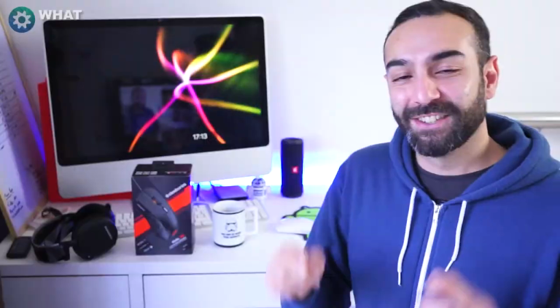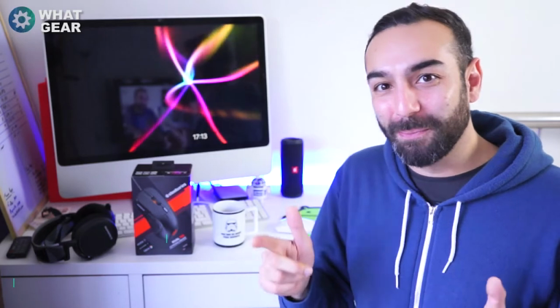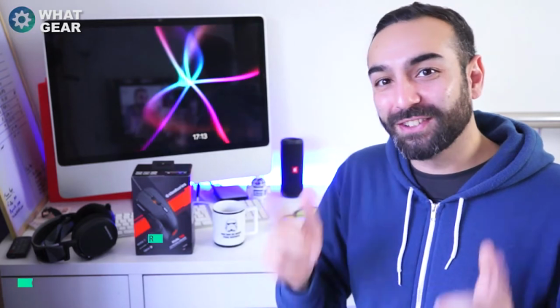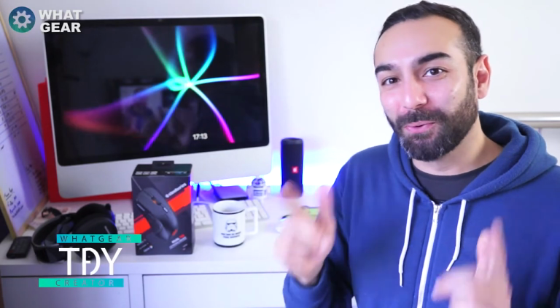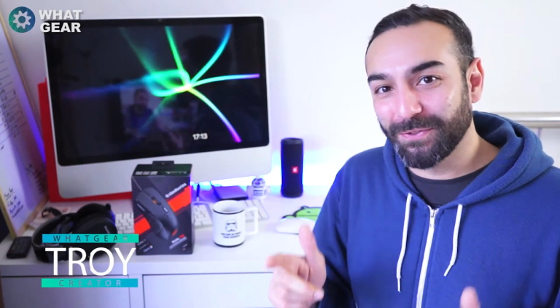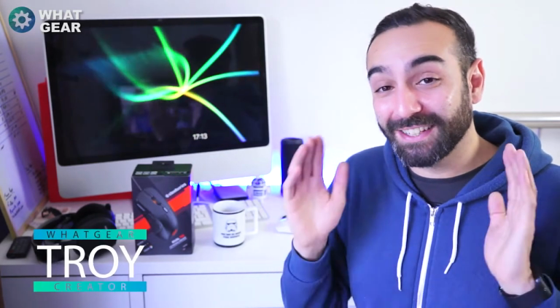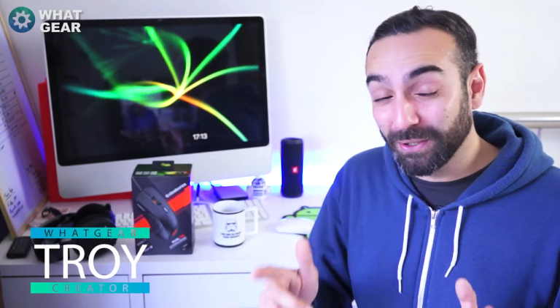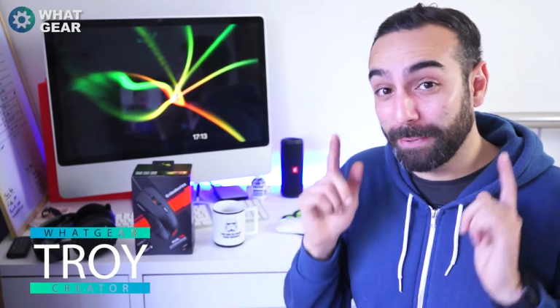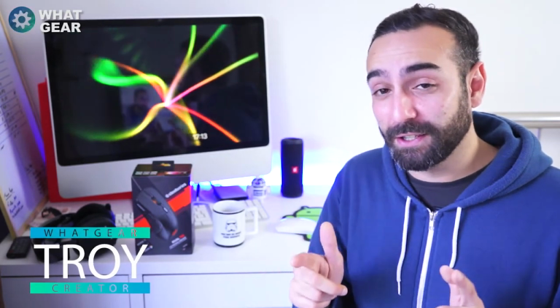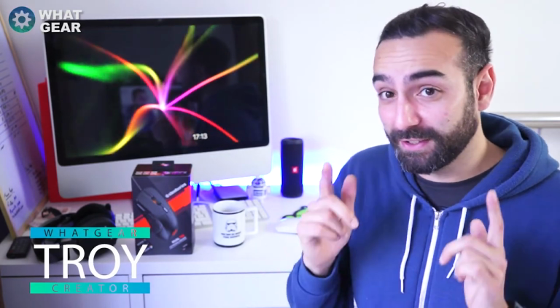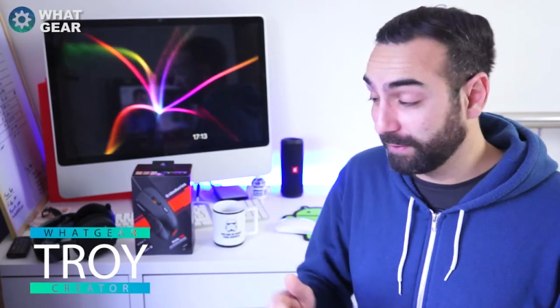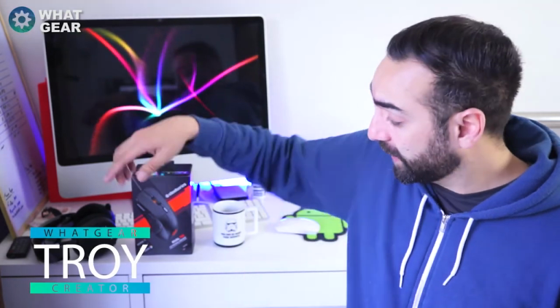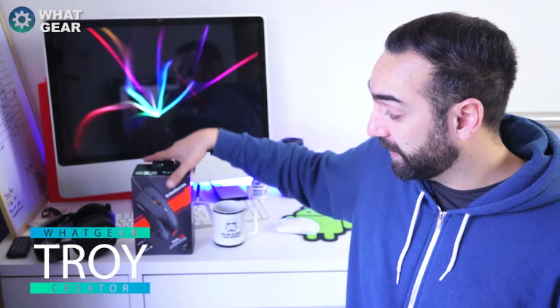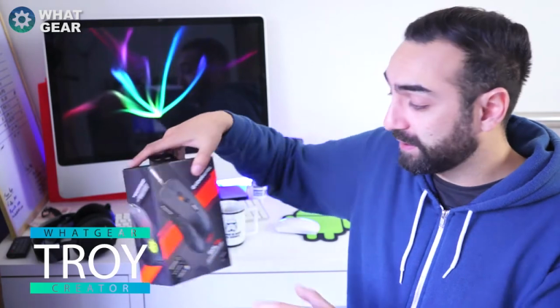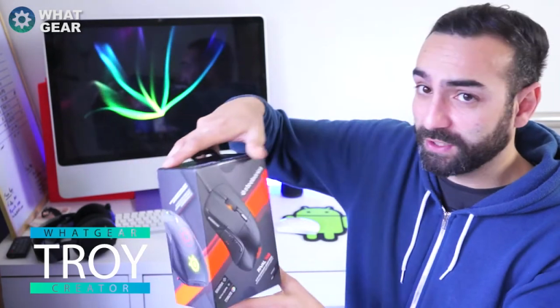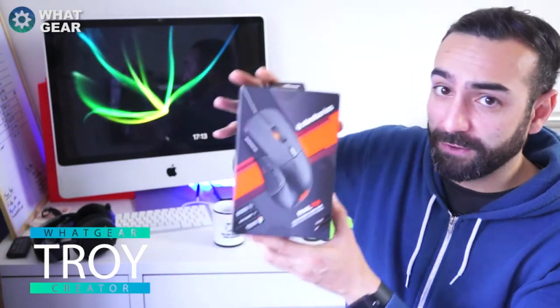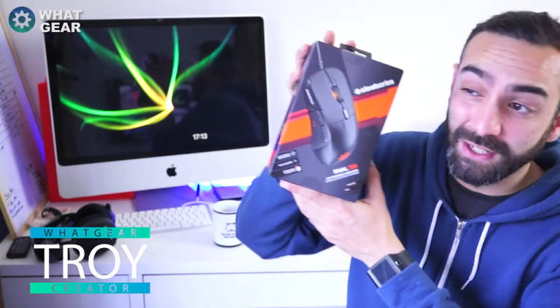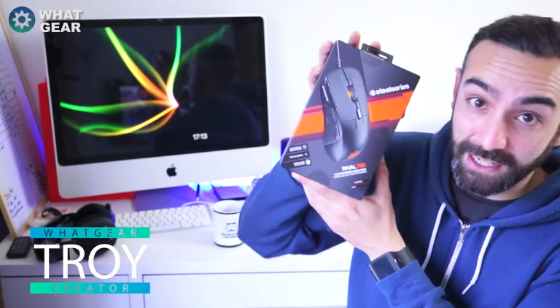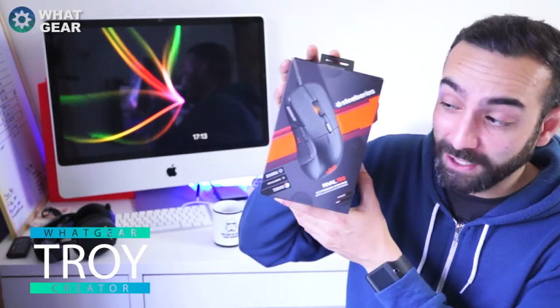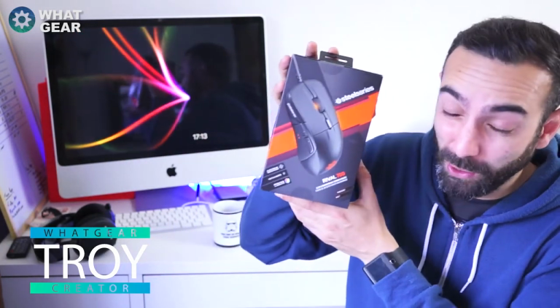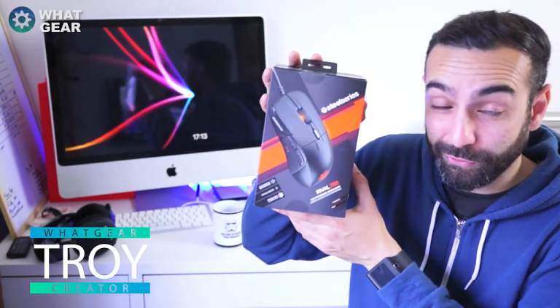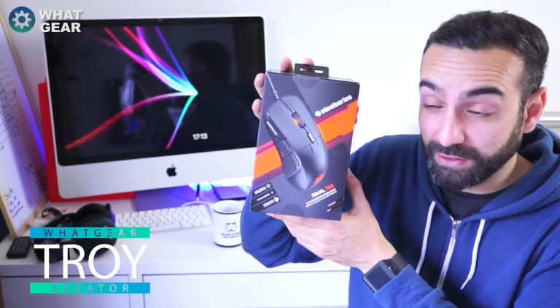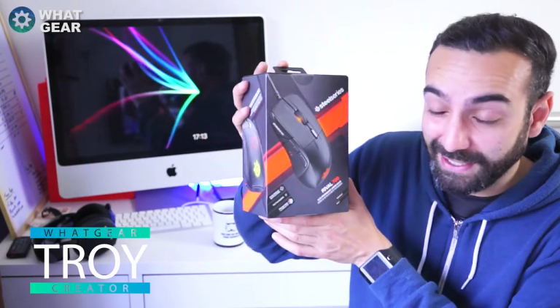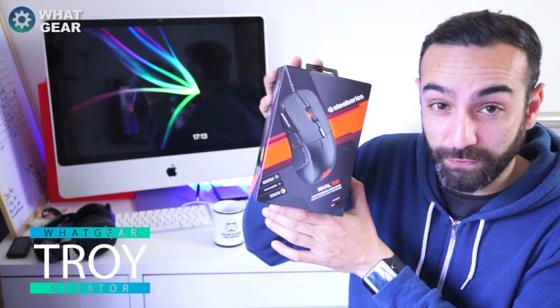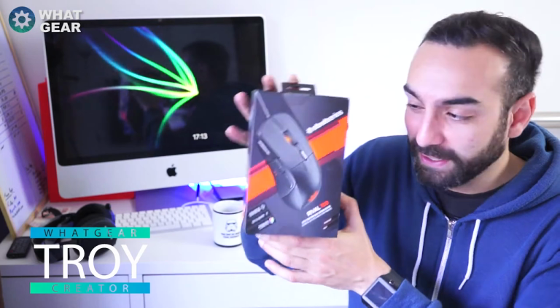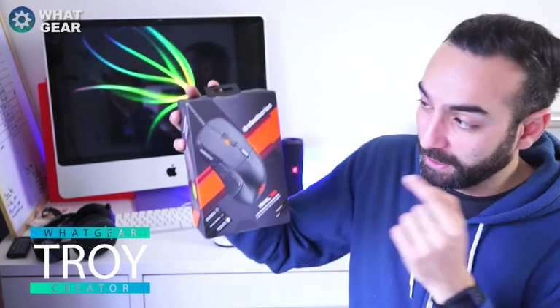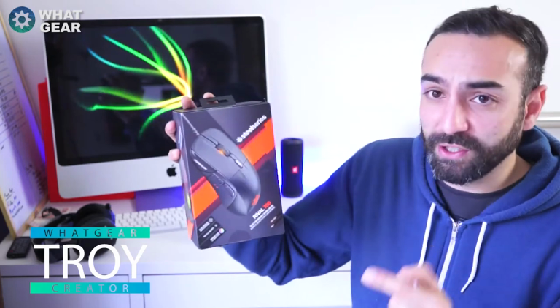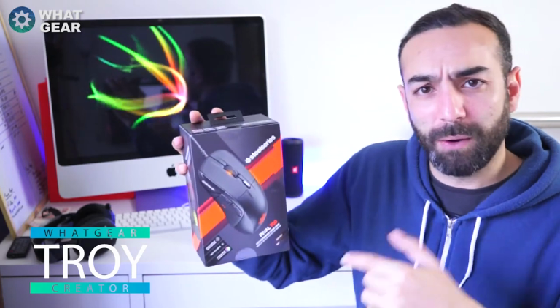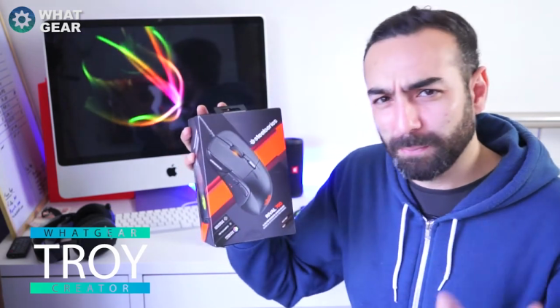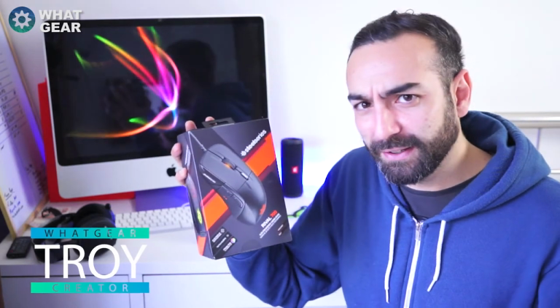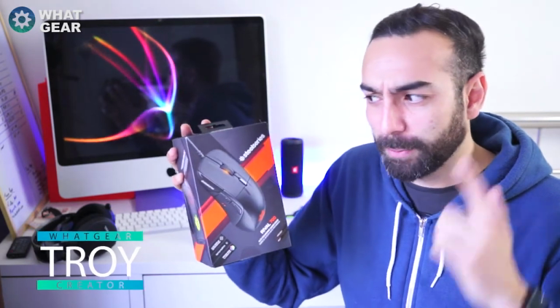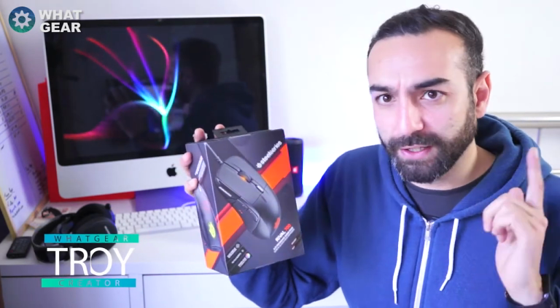Welcome back once again to World Gear Reviews. Today I want to say a big thank you to SteelSeries for hooking up this review — this is the SteelSeries Rival 700 gaming mouse with an OLED screen on the side and tactile feedback. I'm going to do this video about why you should buy this, but before I do that...